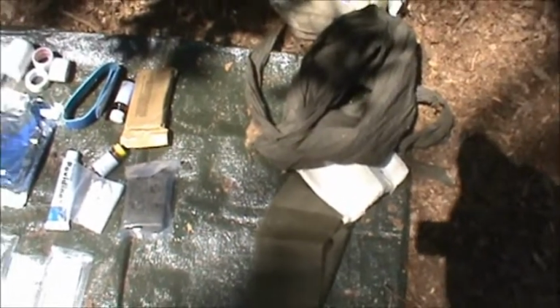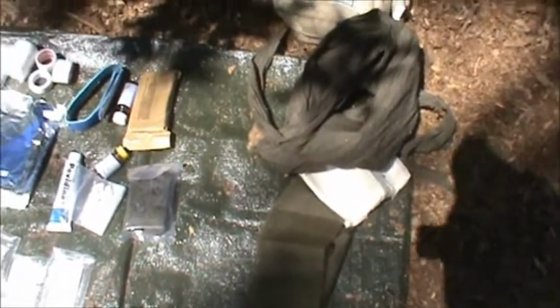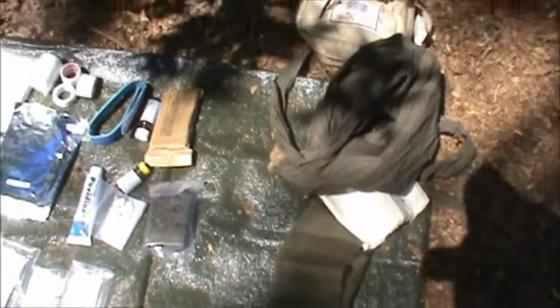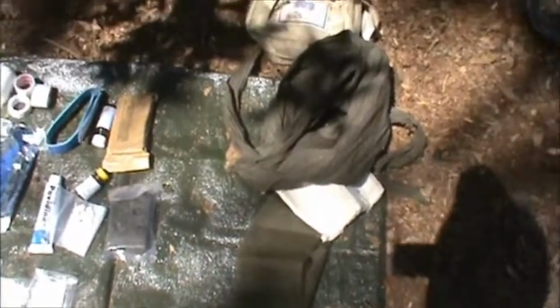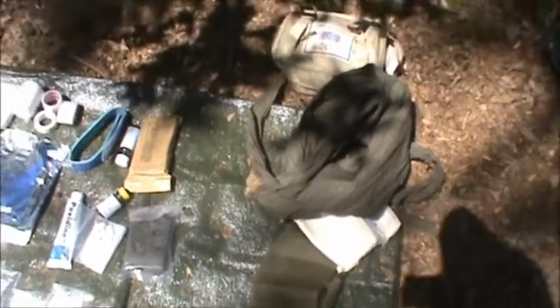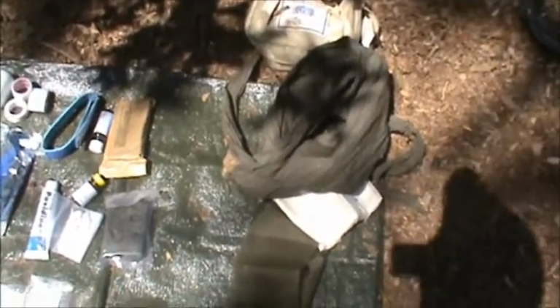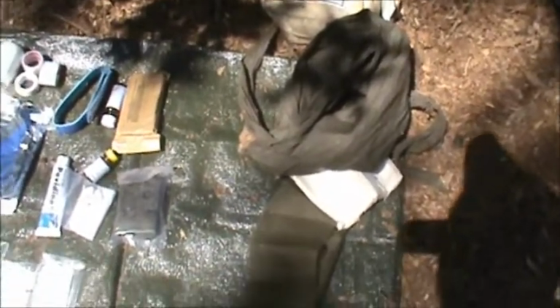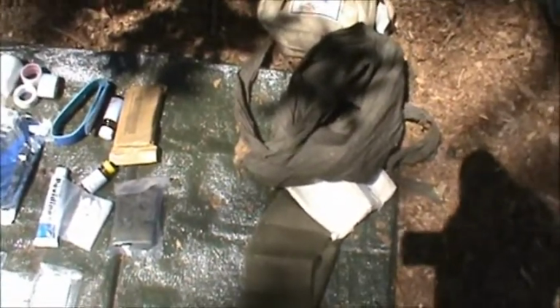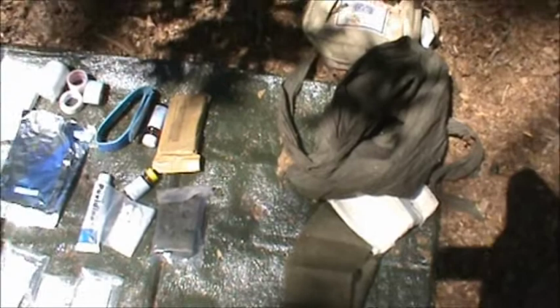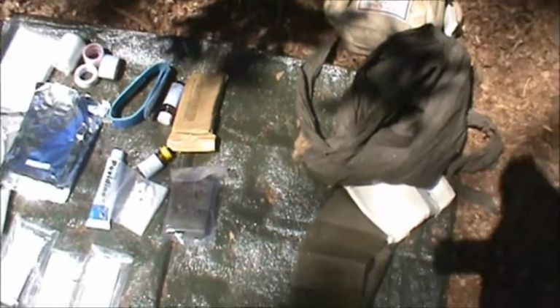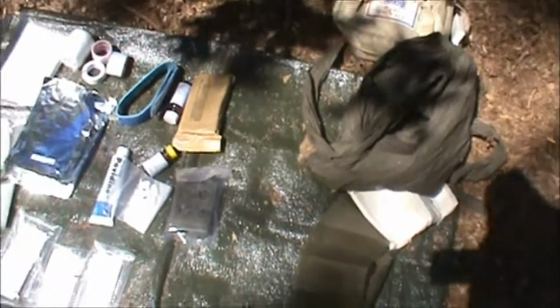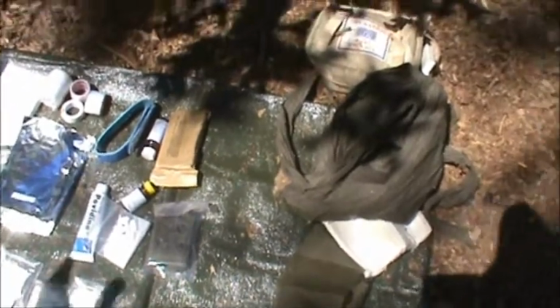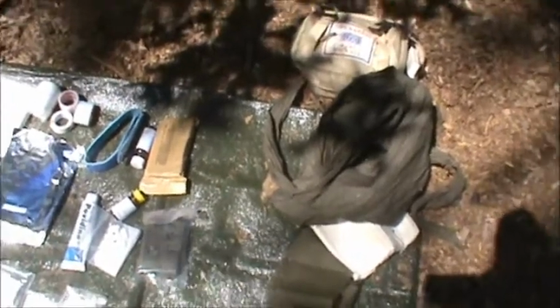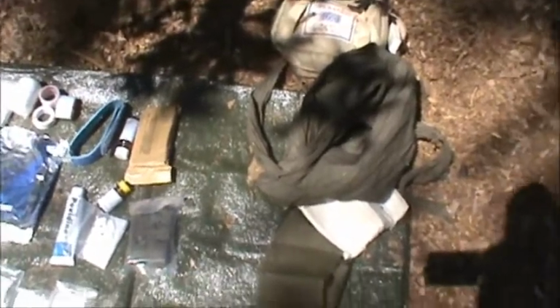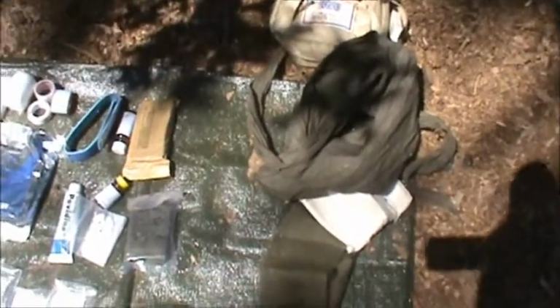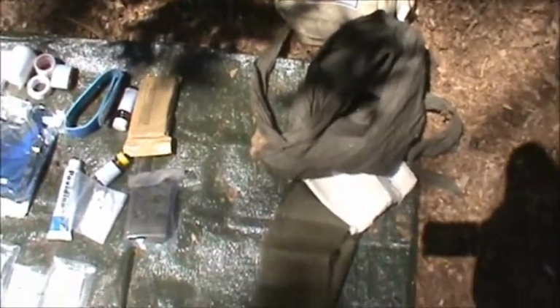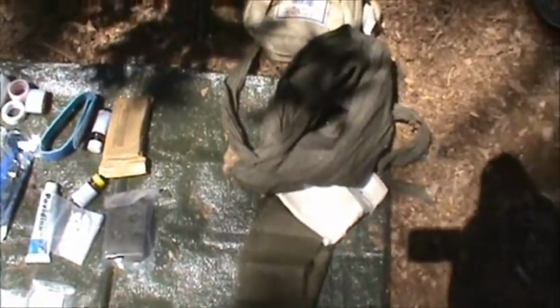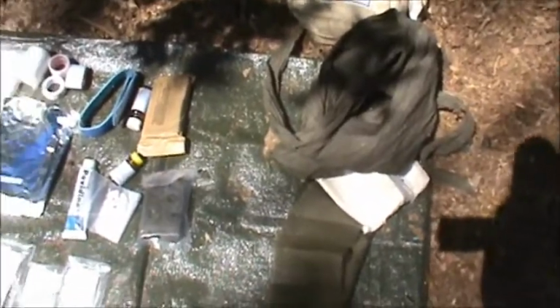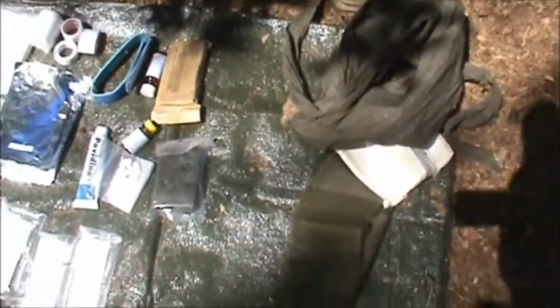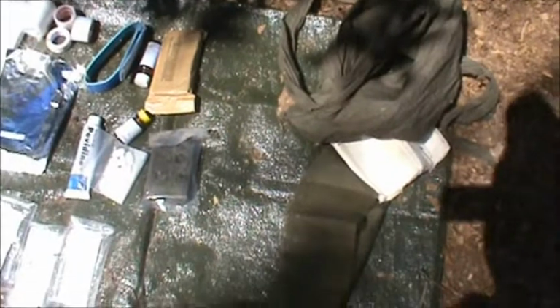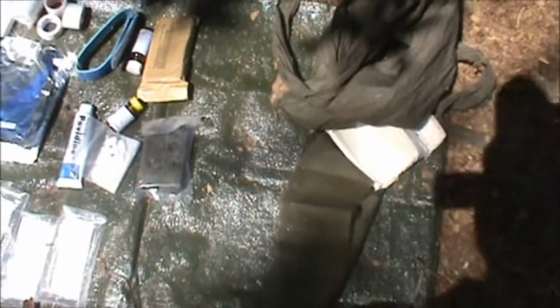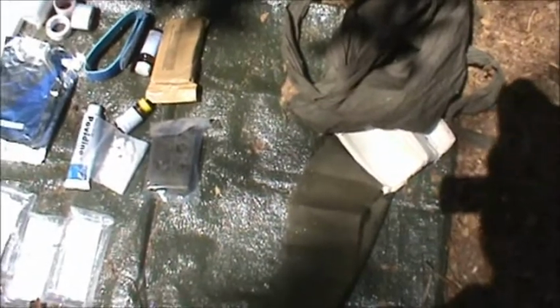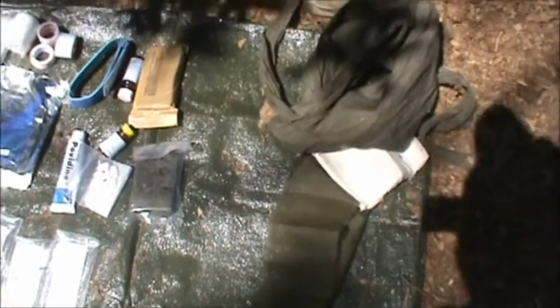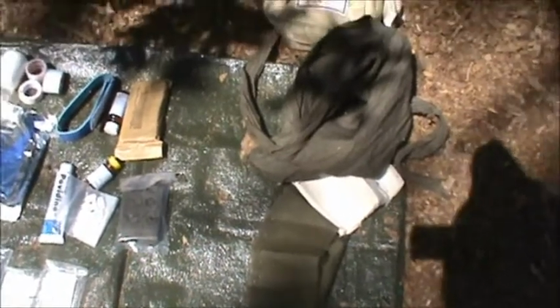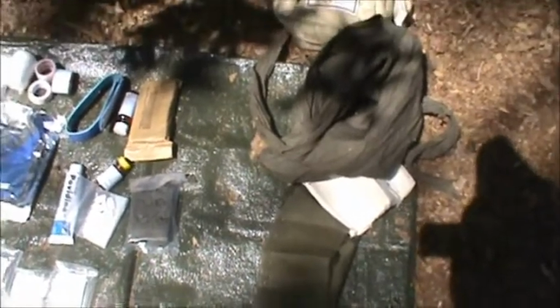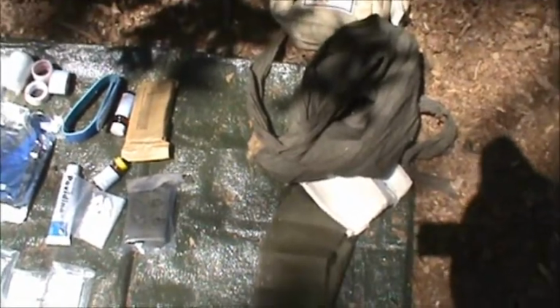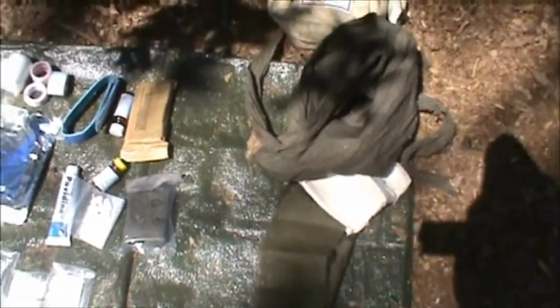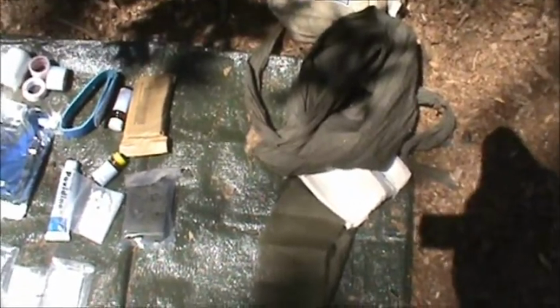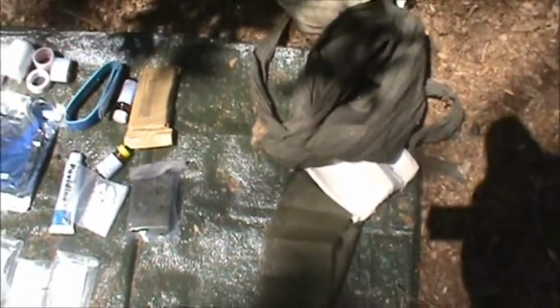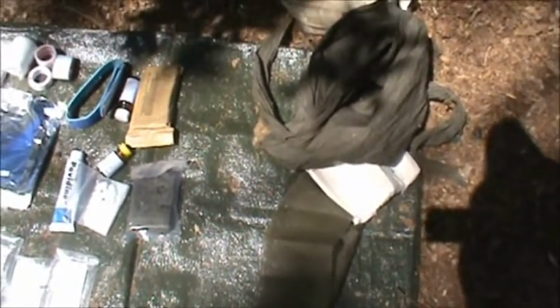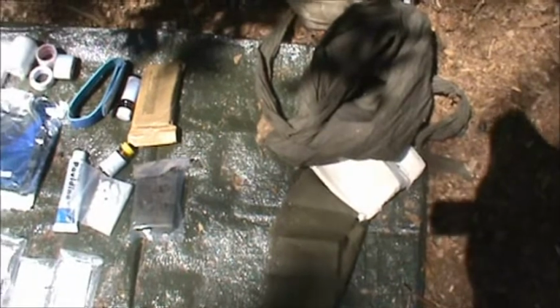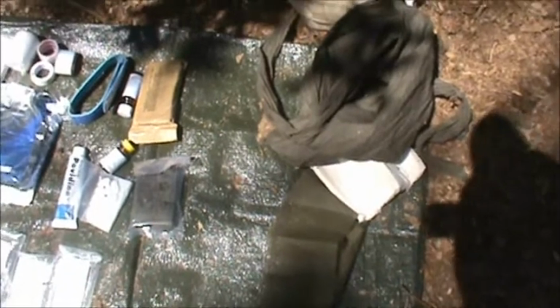I think everybody needs to carry their own first aid kit for going in the woods, and you should know how to use what's in your first aid kit. Don't carry stuff you don't know how to use — but that's not an excuse to not carry one. You need to get one, build one, learn about it, because being out away from civilization and having a medical emergency and not knowing what to do would really suck. I can't imagine many worse scenarios than that.